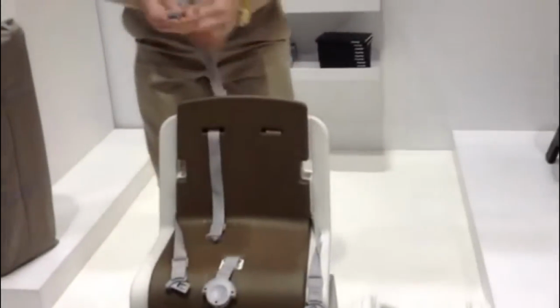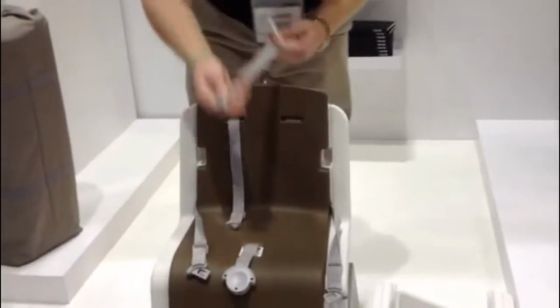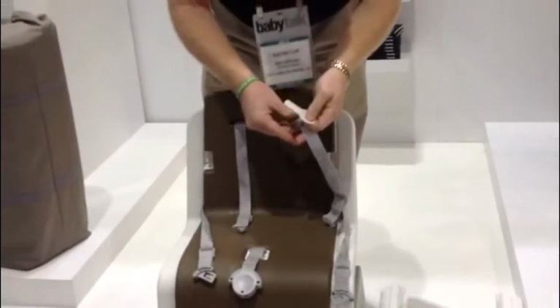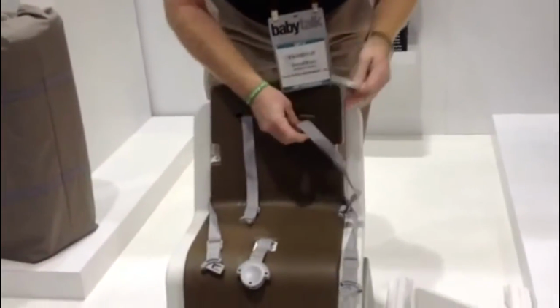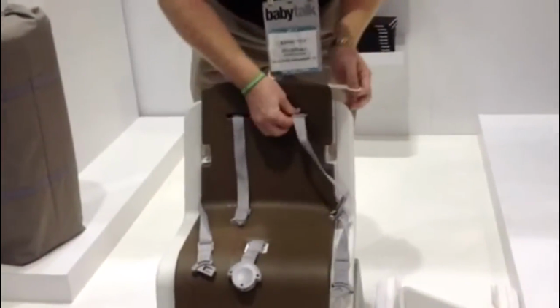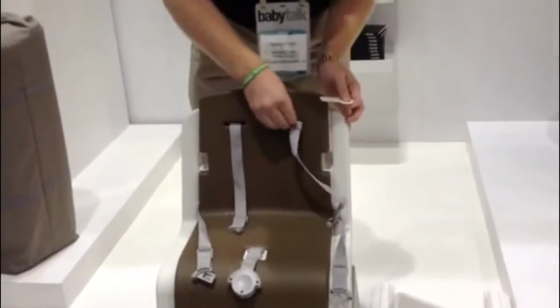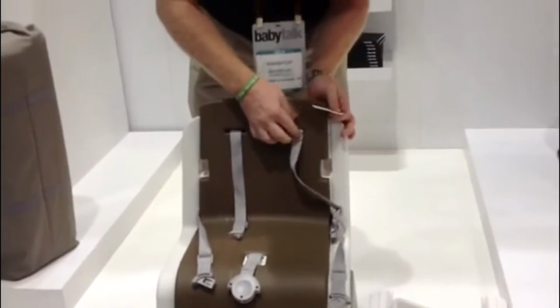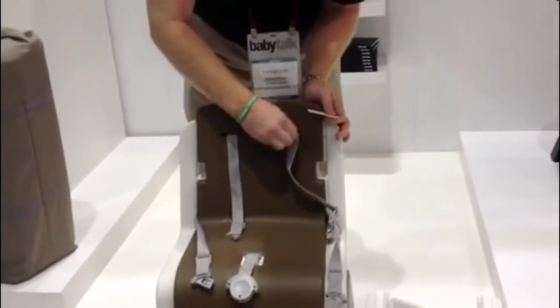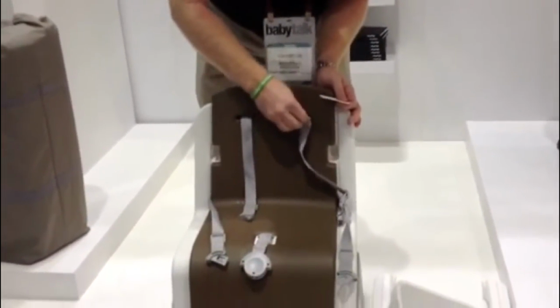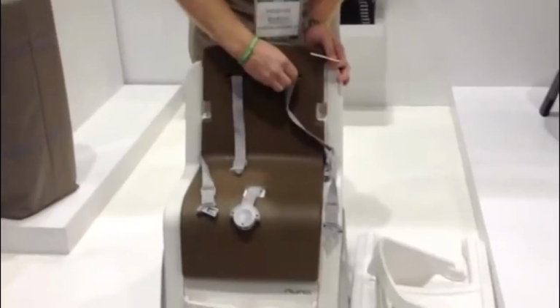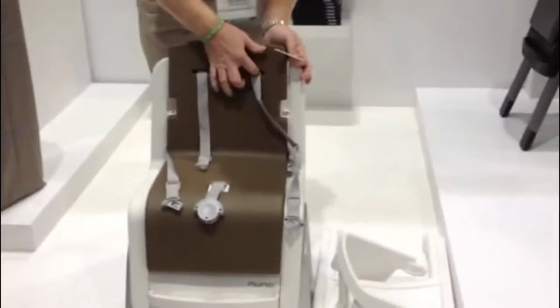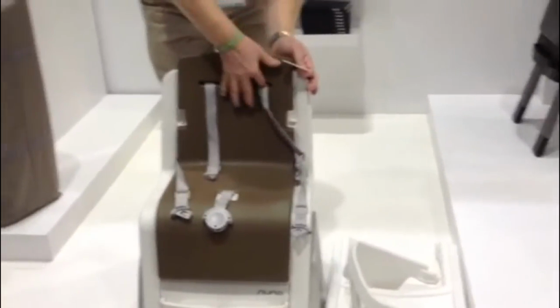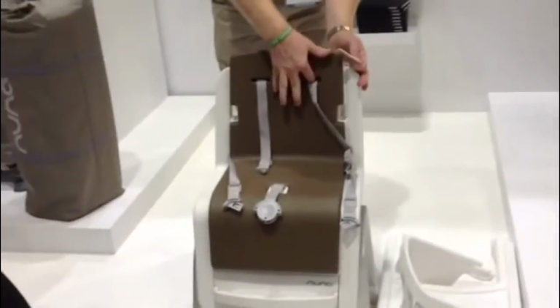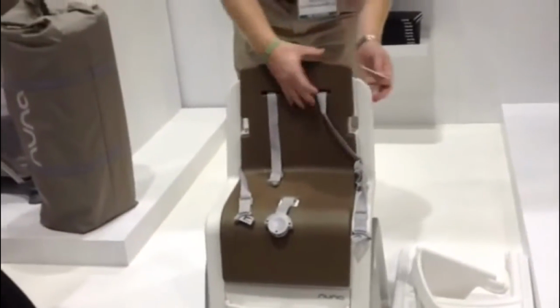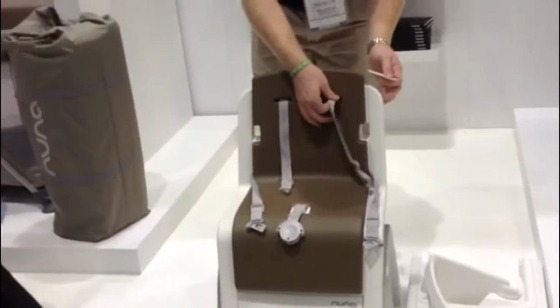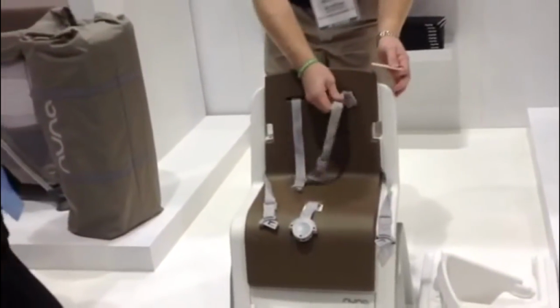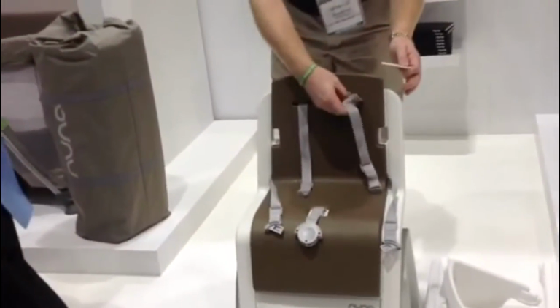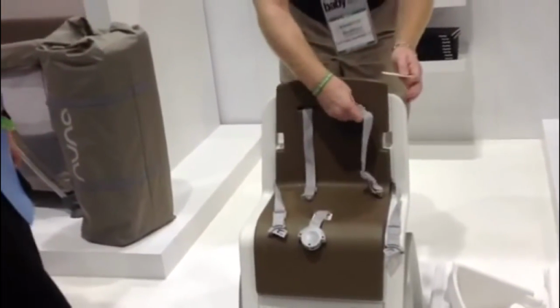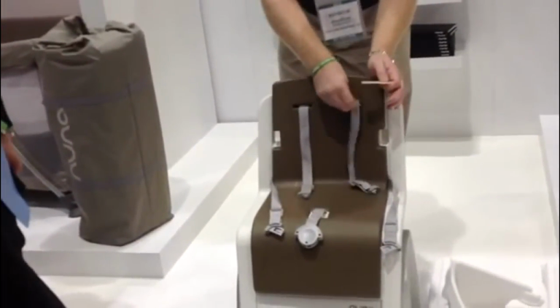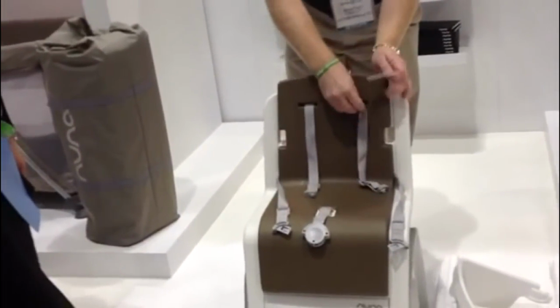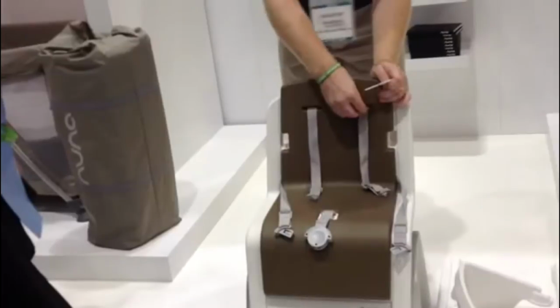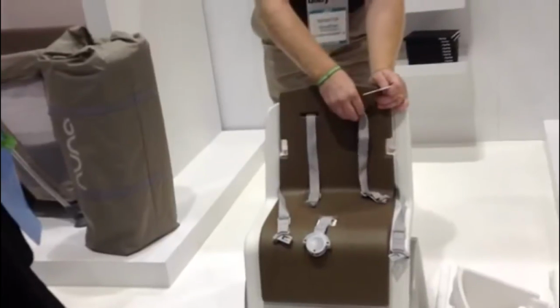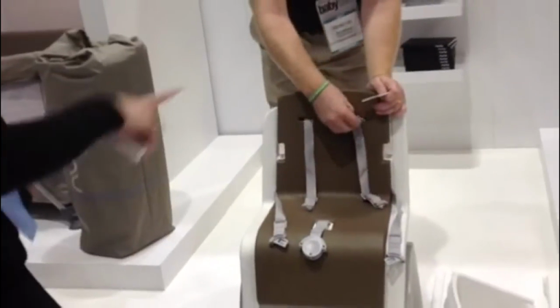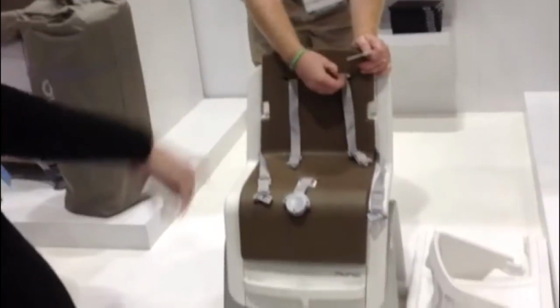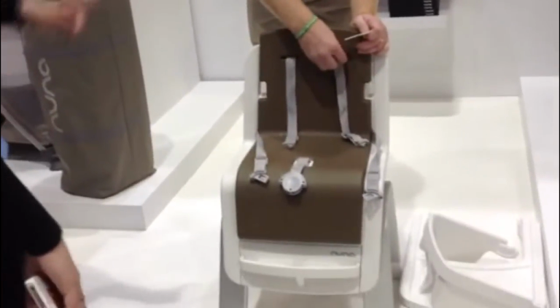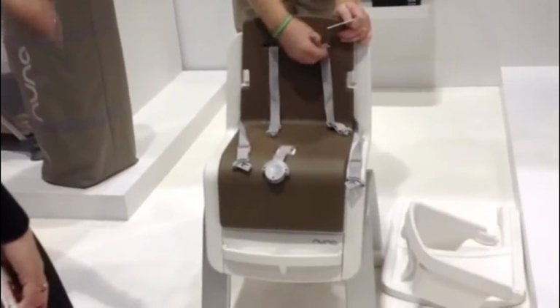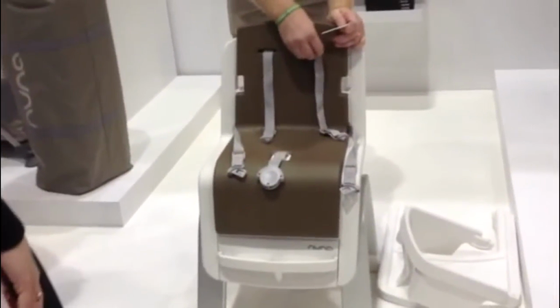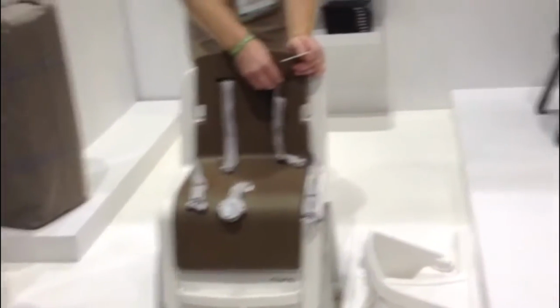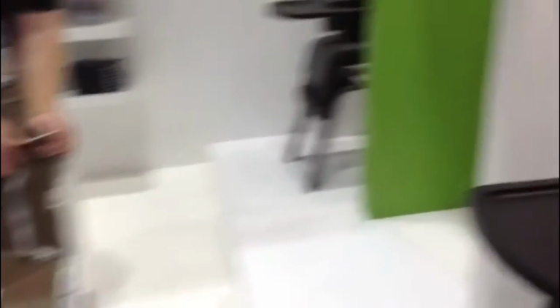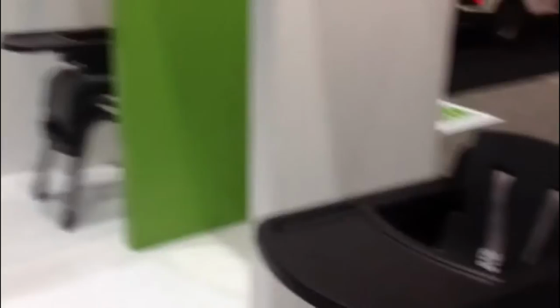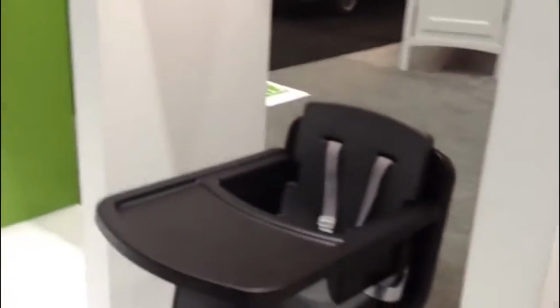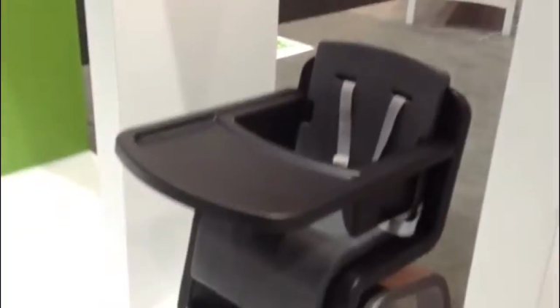It's strong, it's very sturdy, and then it just pops right out. We're releasing this in two colors — the two colors you see here are Cucumber and Almond.